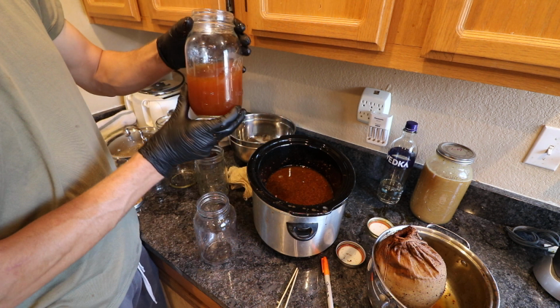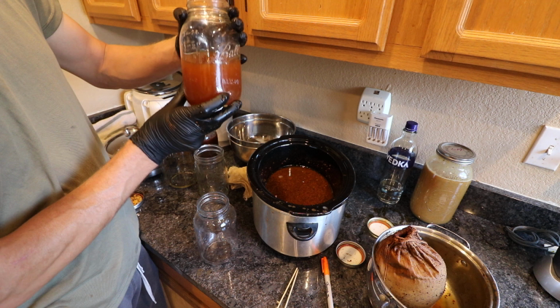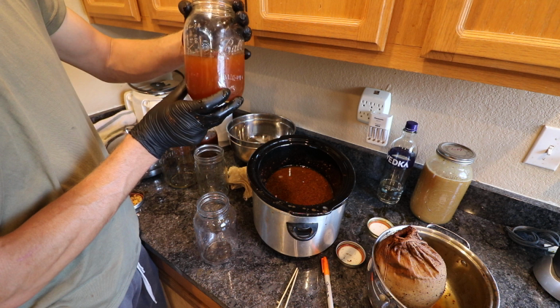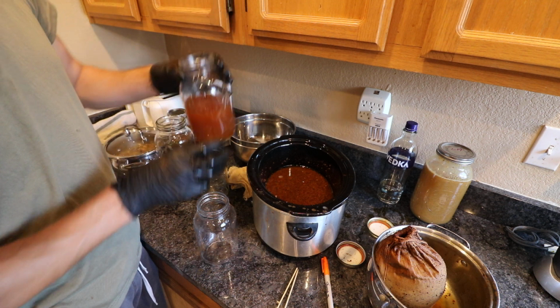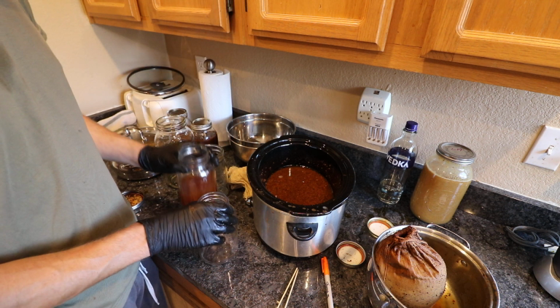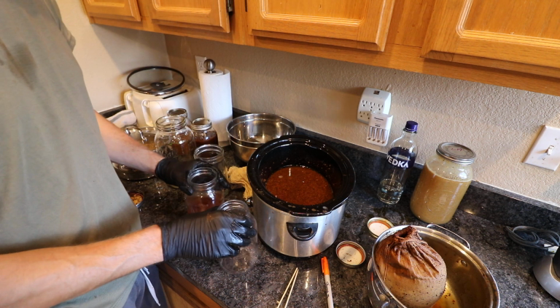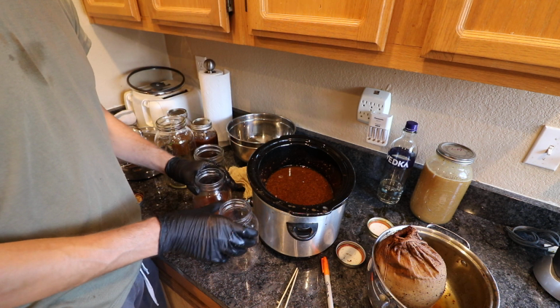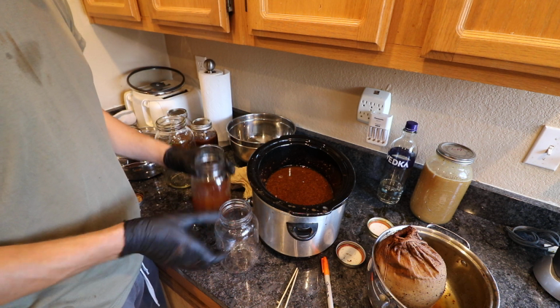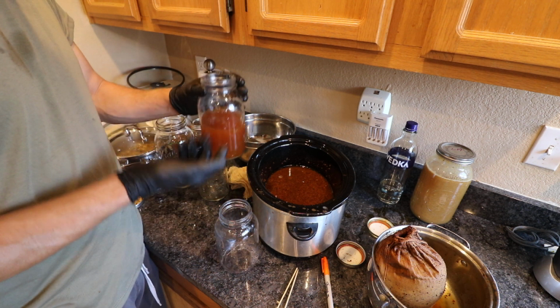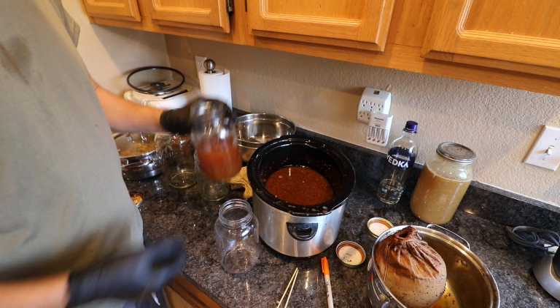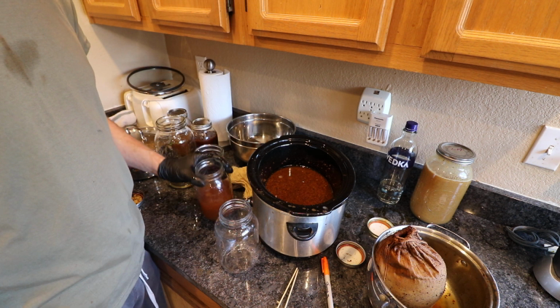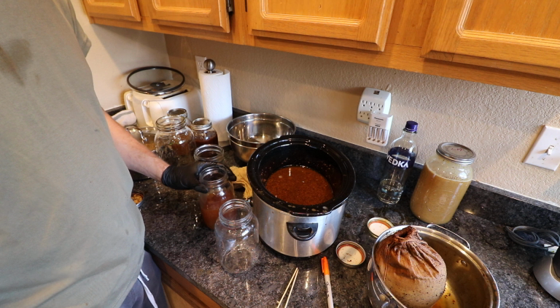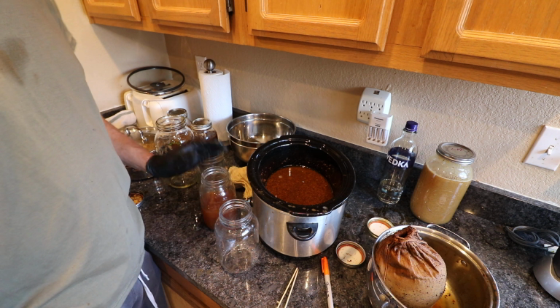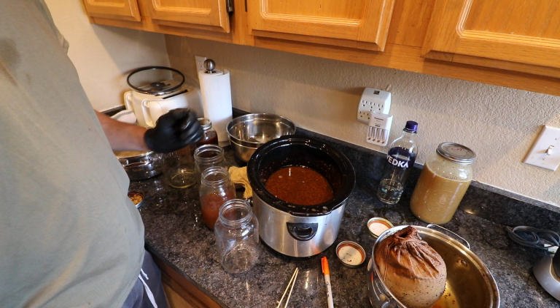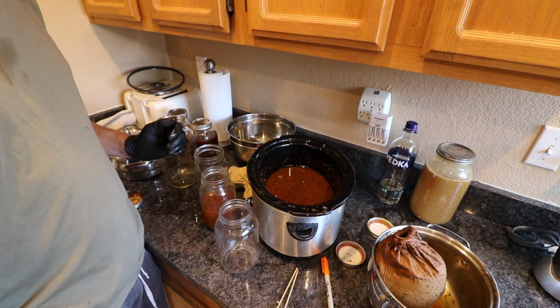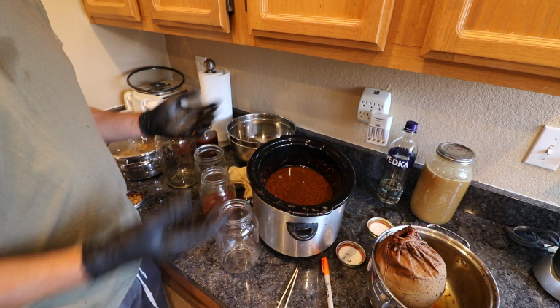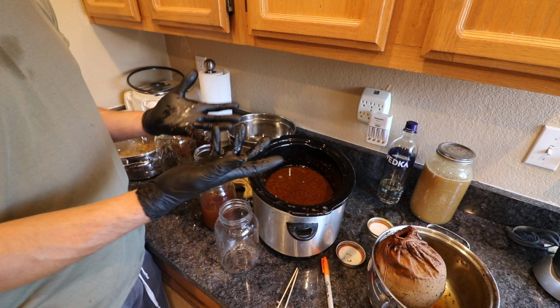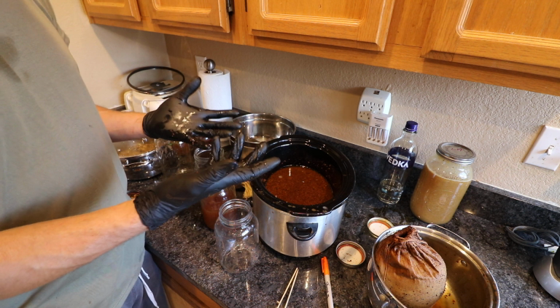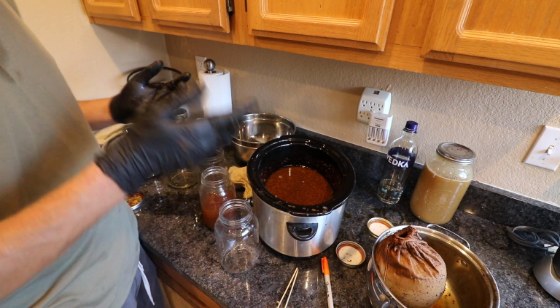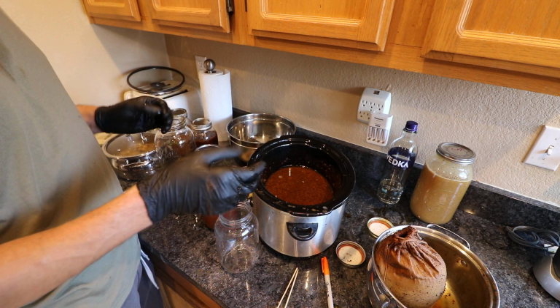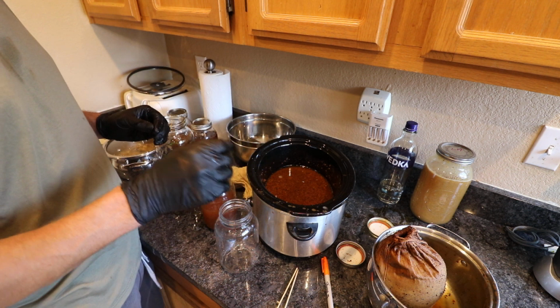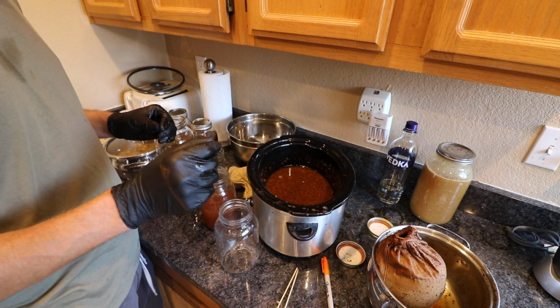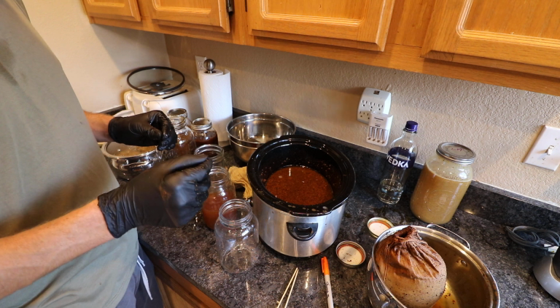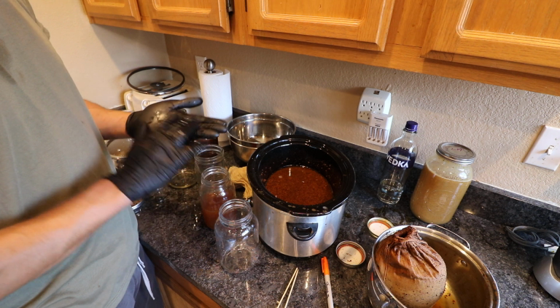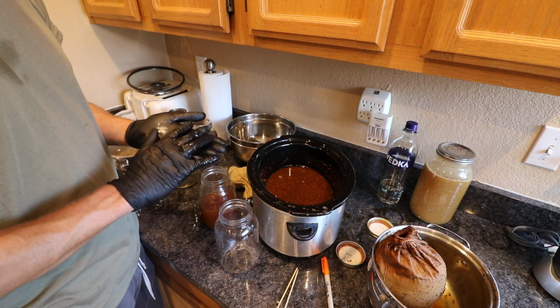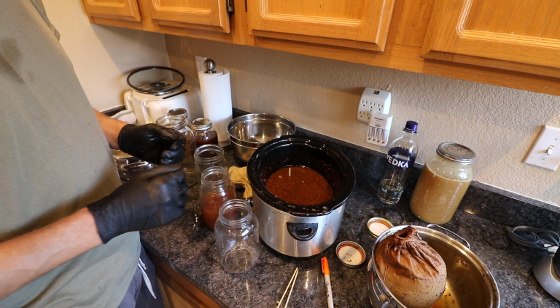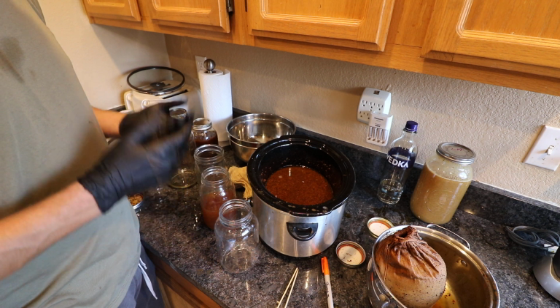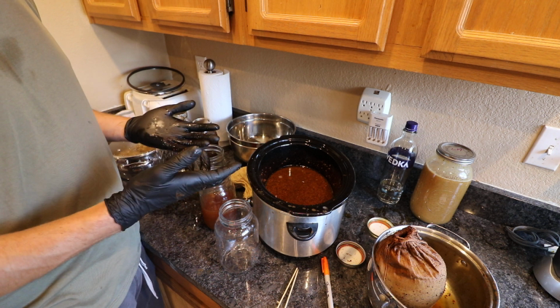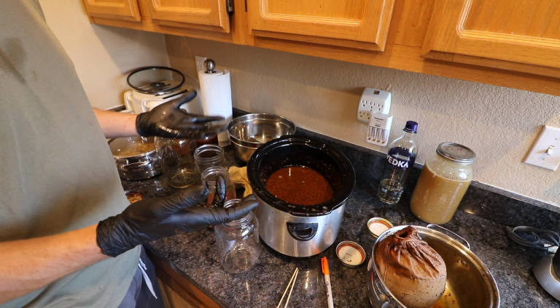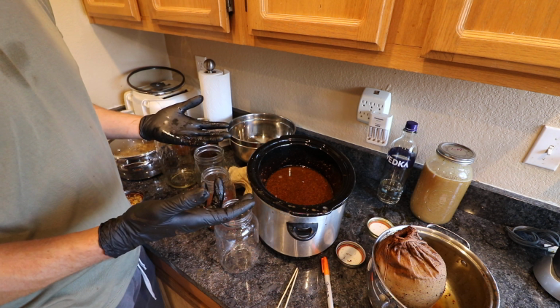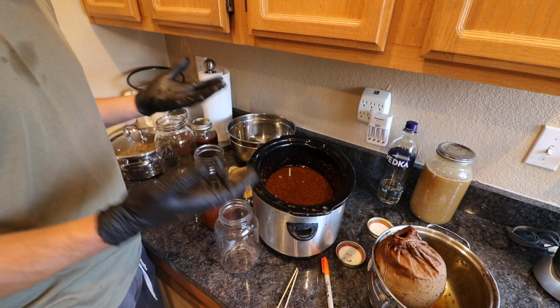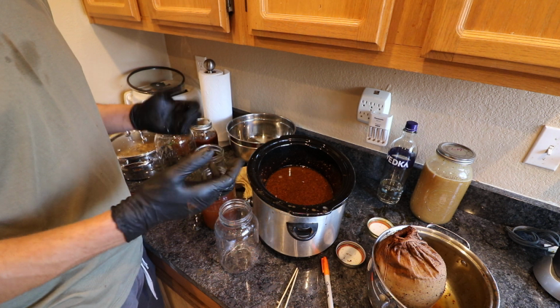That's about $300 worth of tinctures right there. You want to make sure you use gloves, especially for the chaga, because chaga will stain your hands — and also for hygiene purposes.